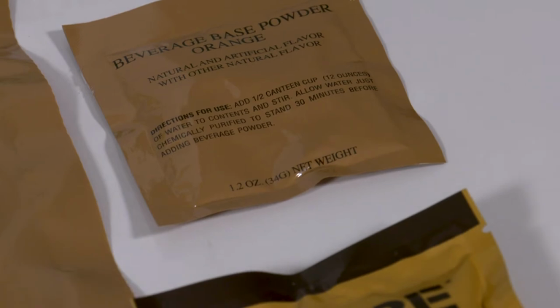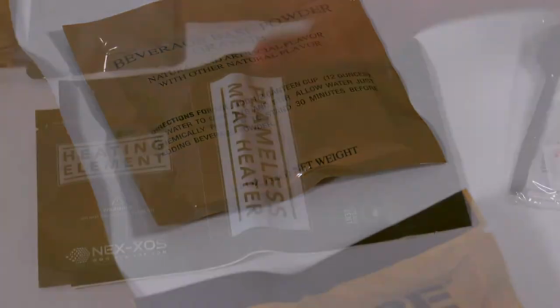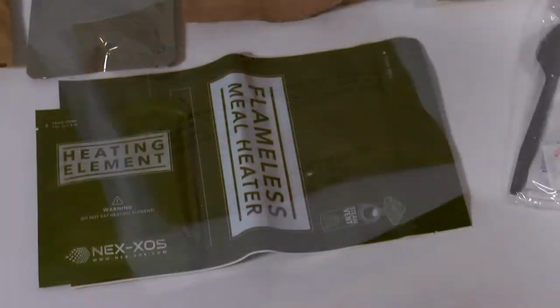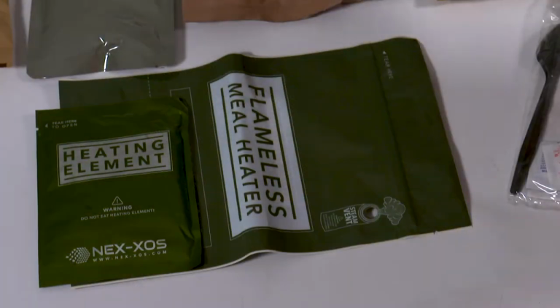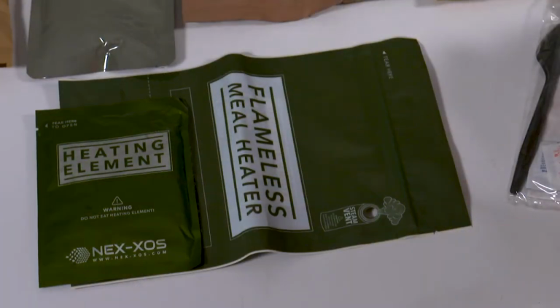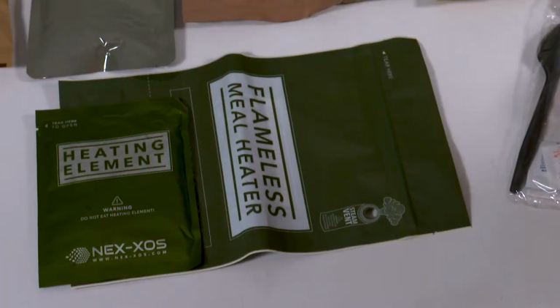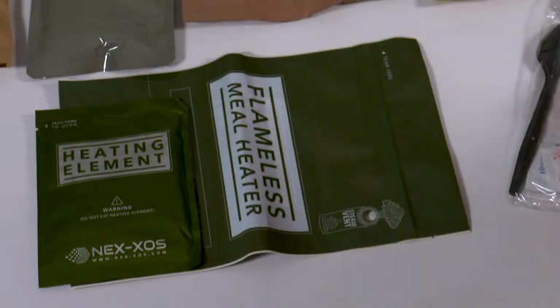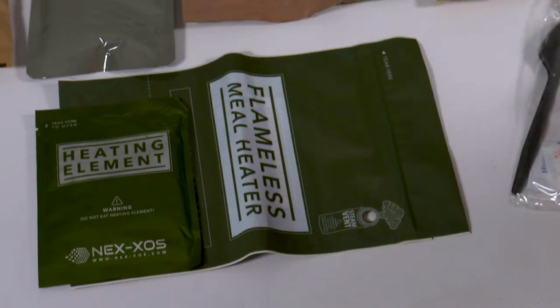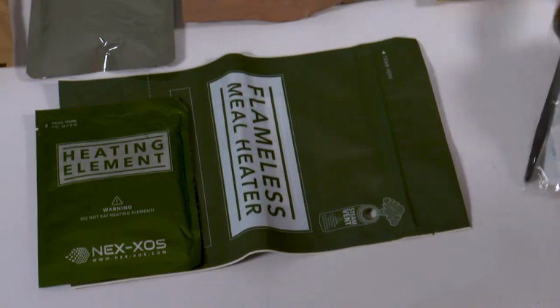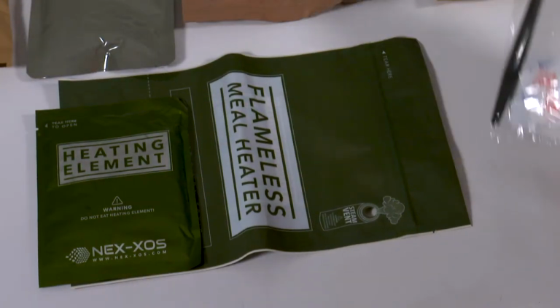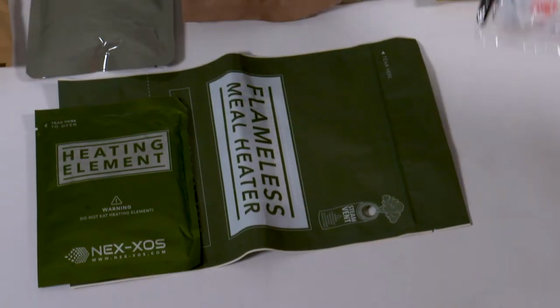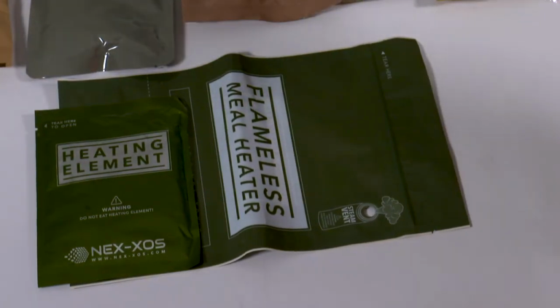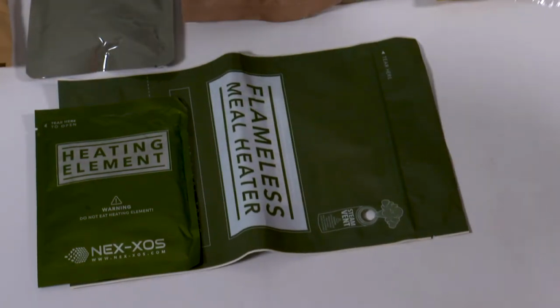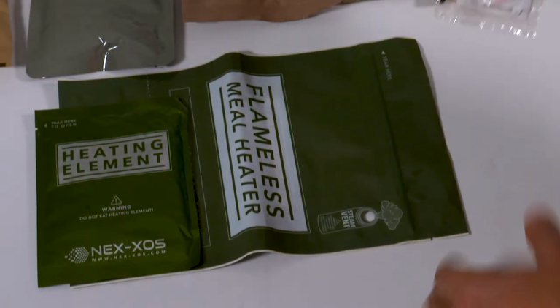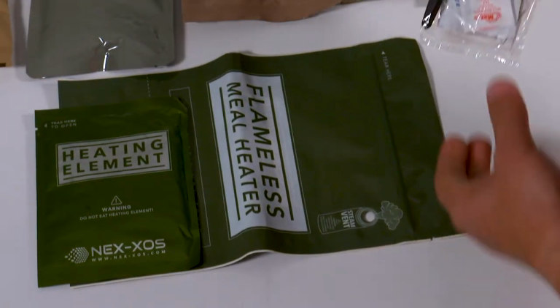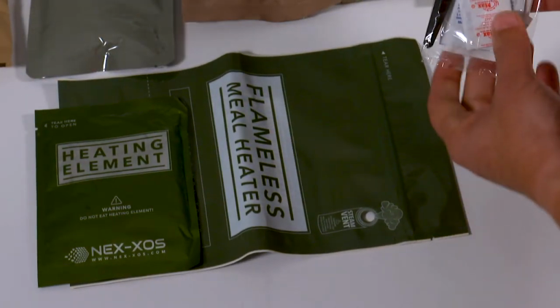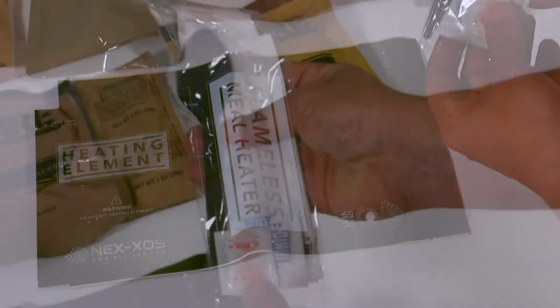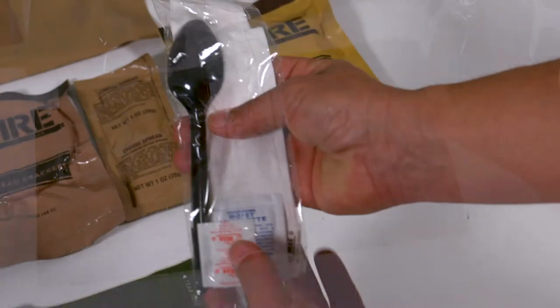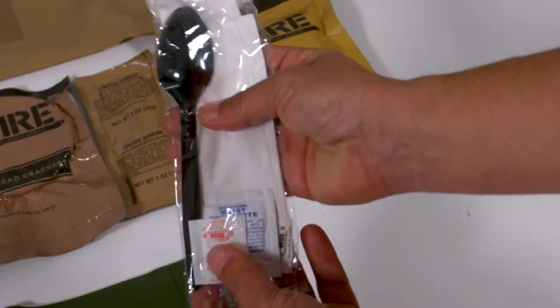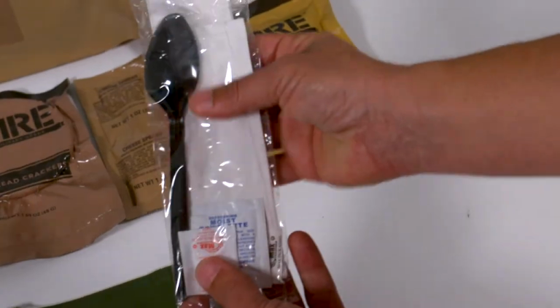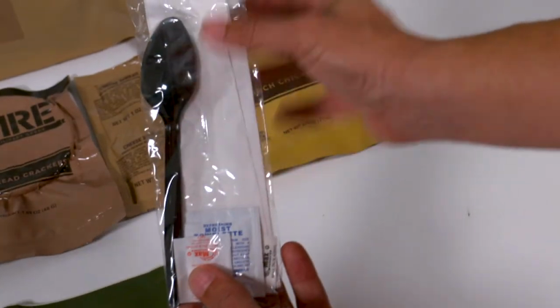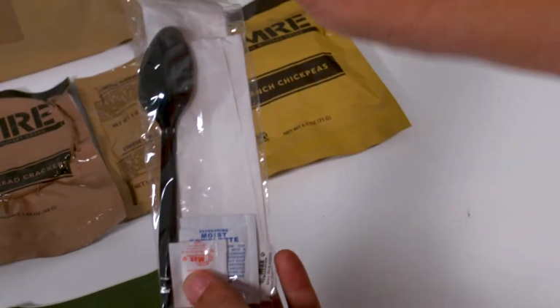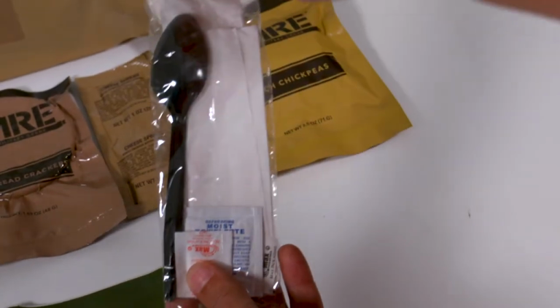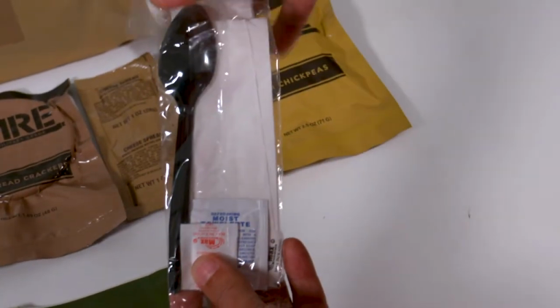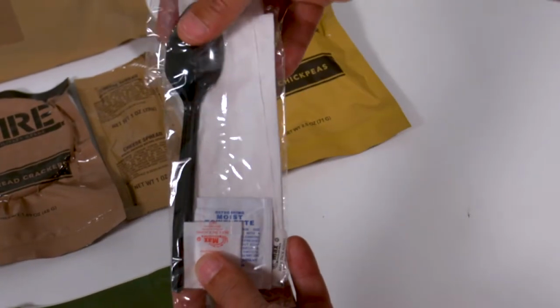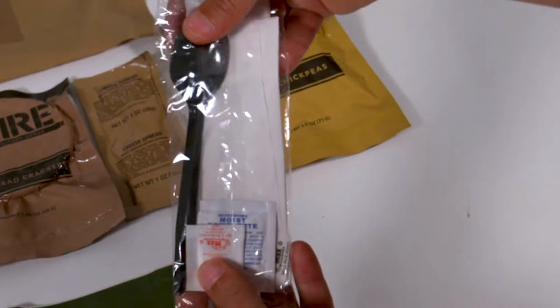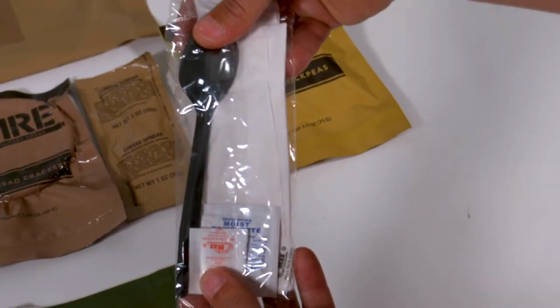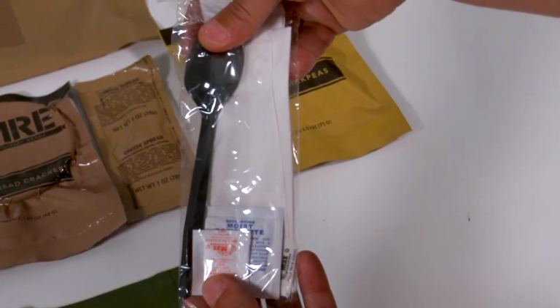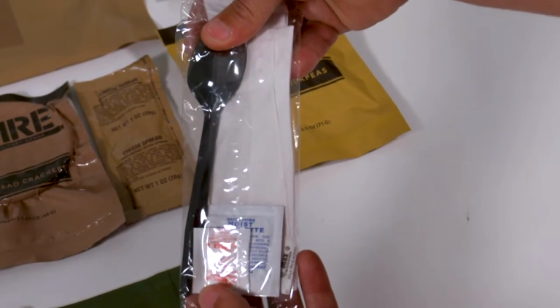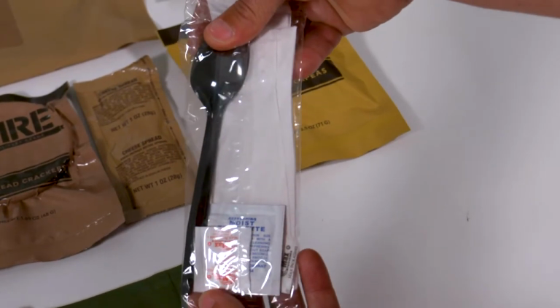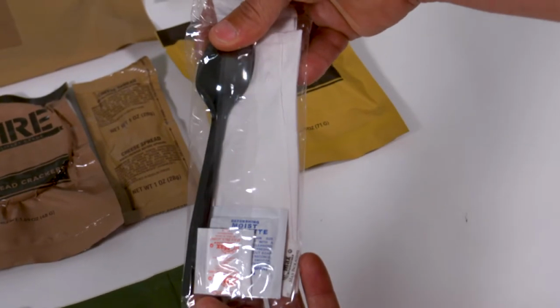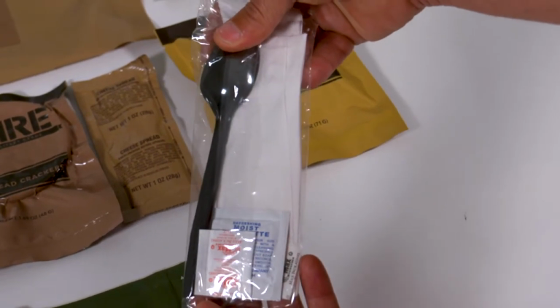Also included is a flameless ration heater and an accessory kit including a spoon, napkin, salt, pepper, and some may include a moist towelette.